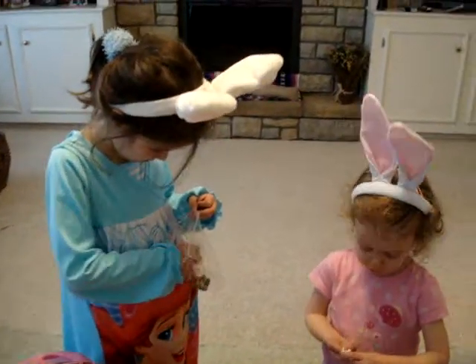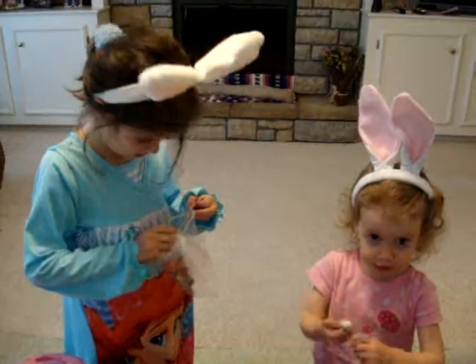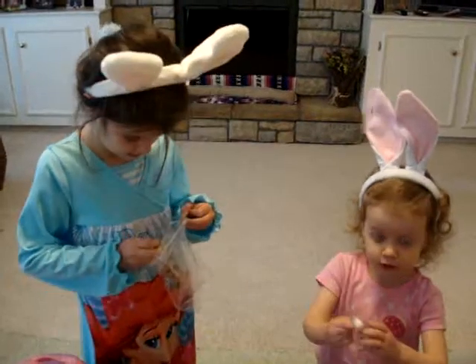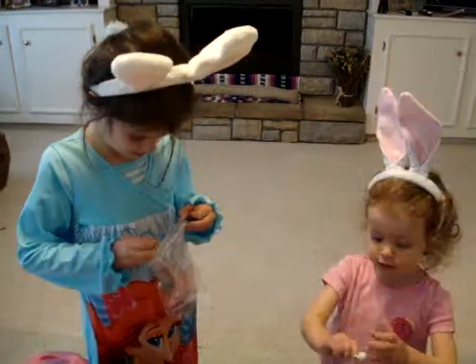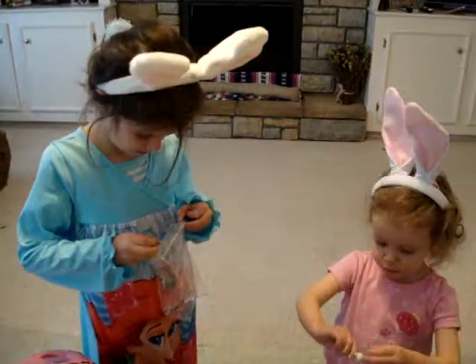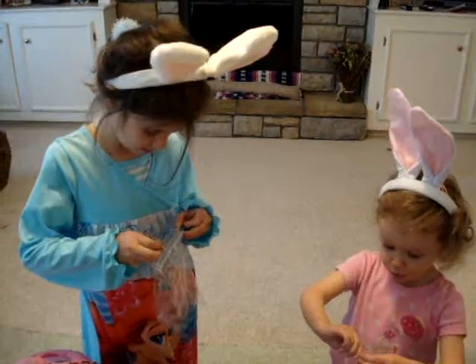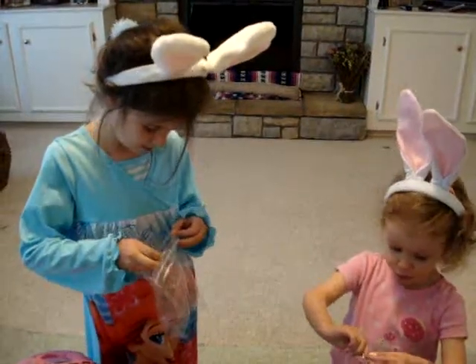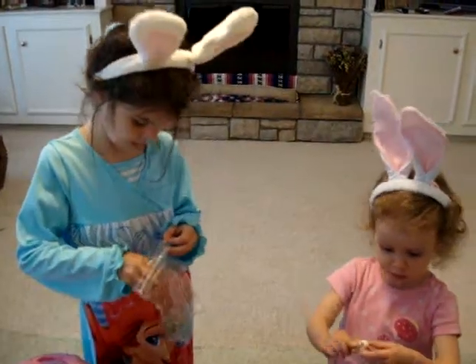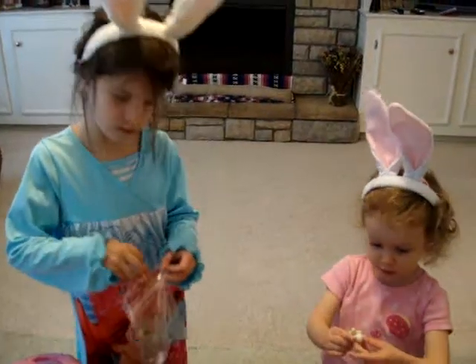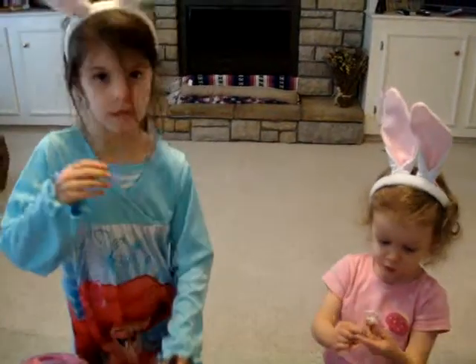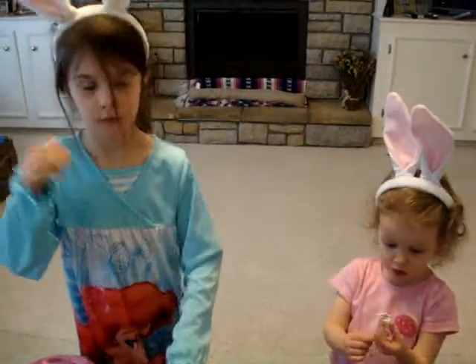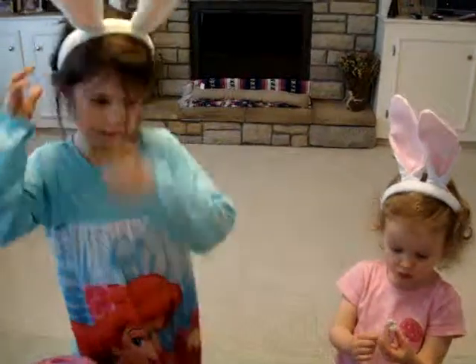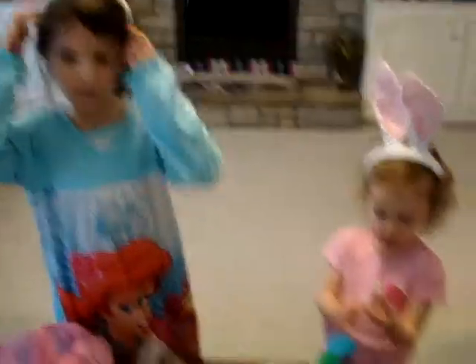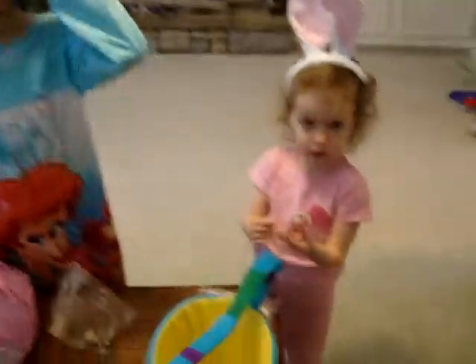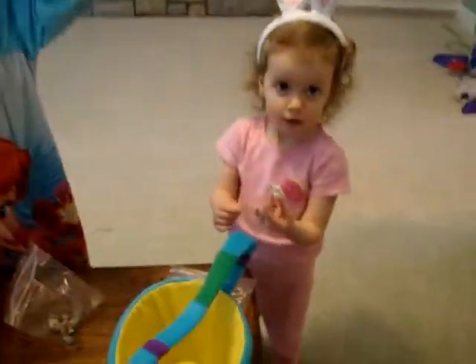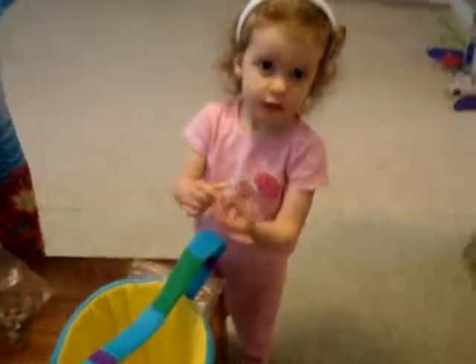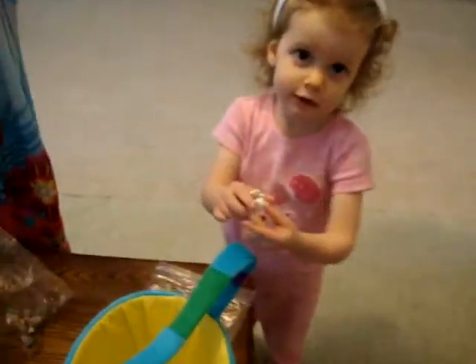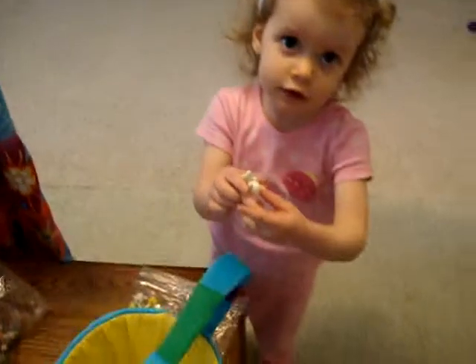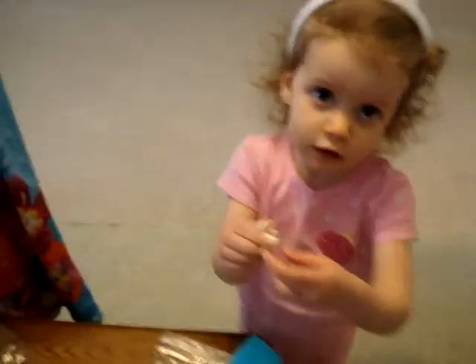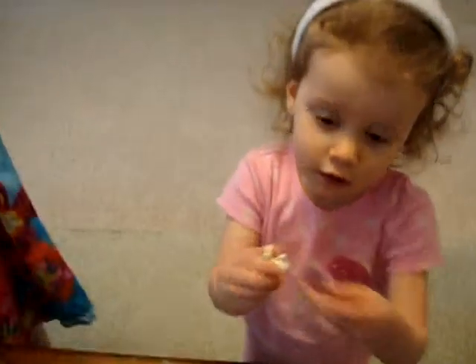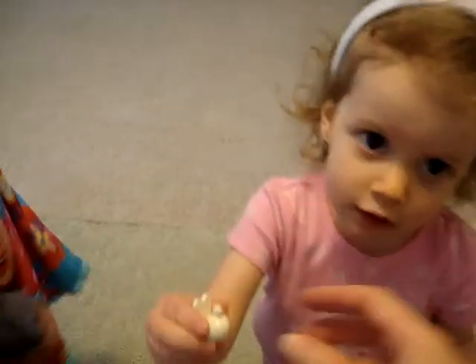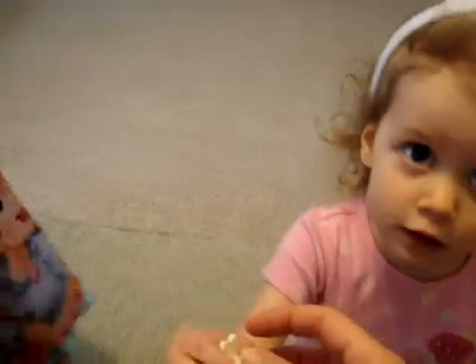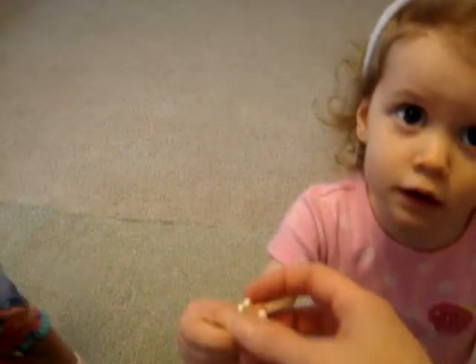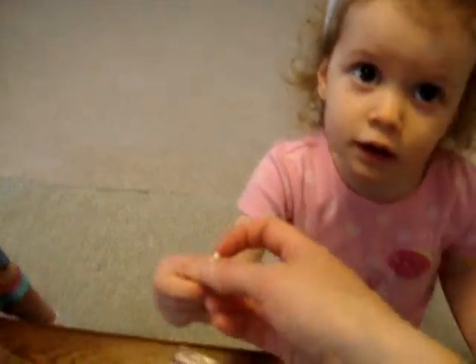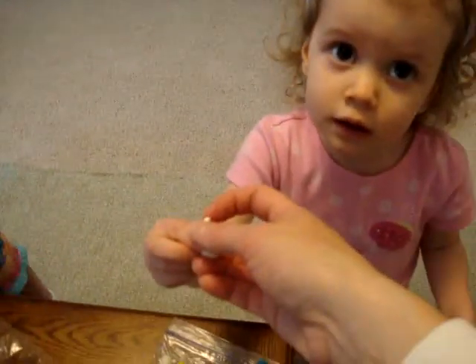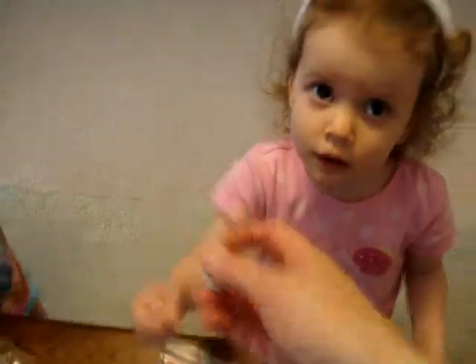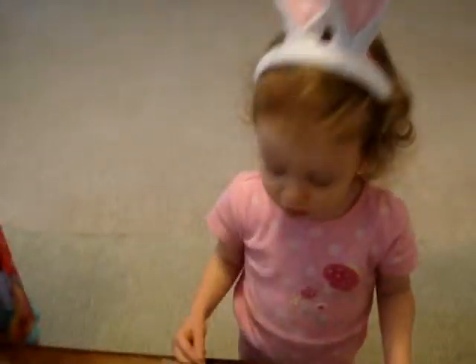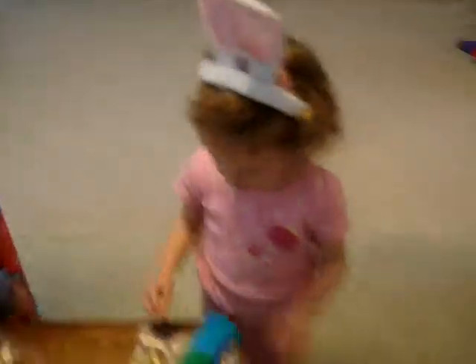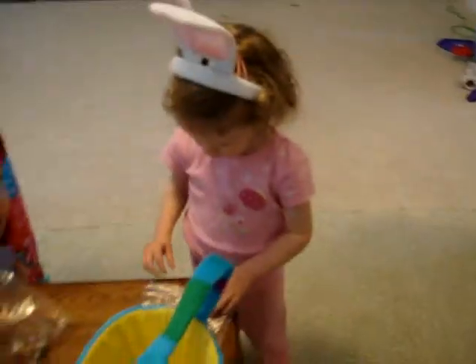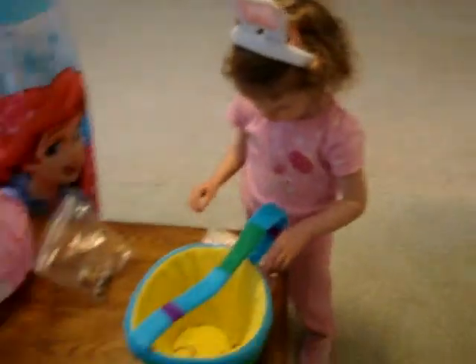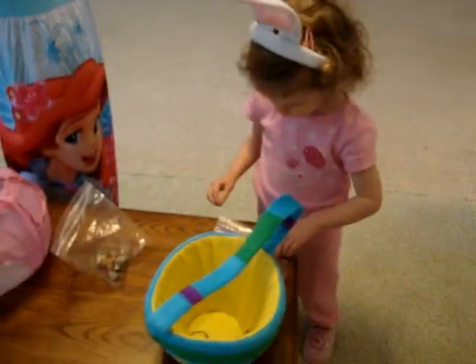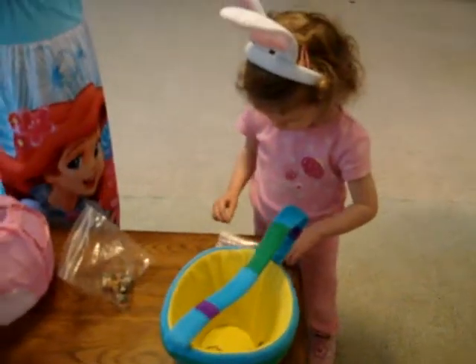Dolly, you need to fix your bunny ears so it holds your hair back. It's broke. Let me see — mommy will fix it. Thank you. Okay, get another one.